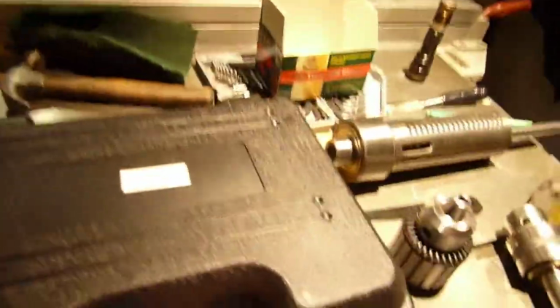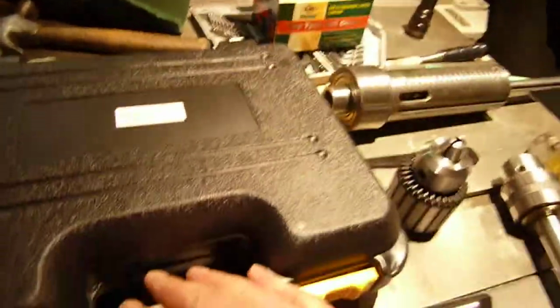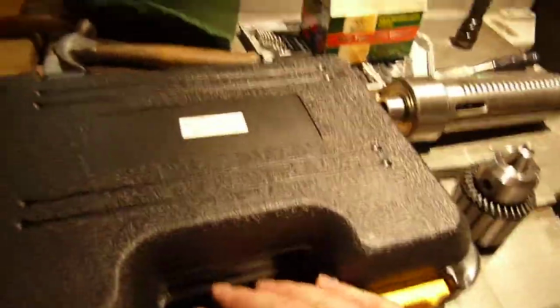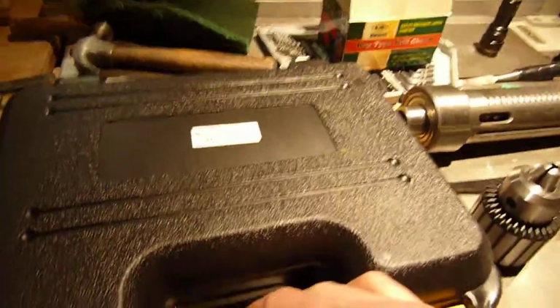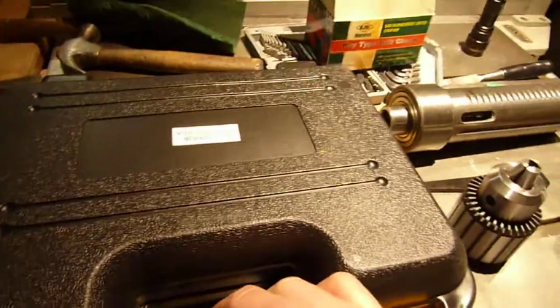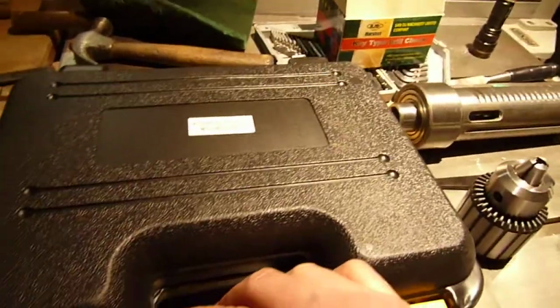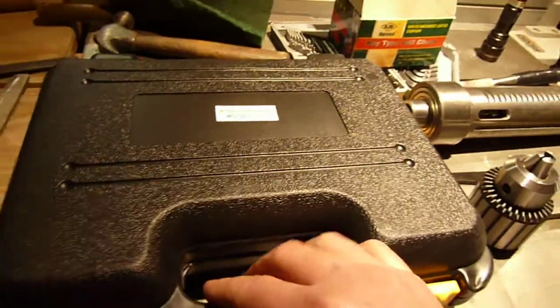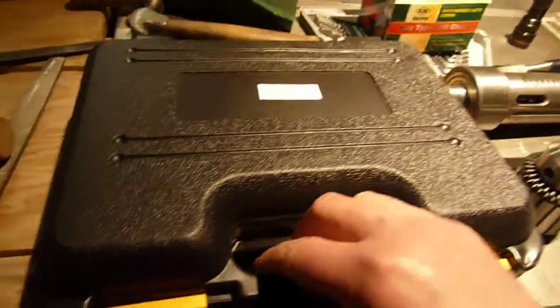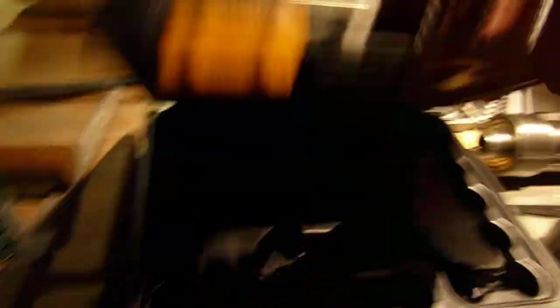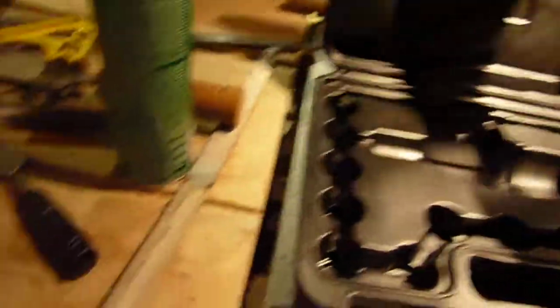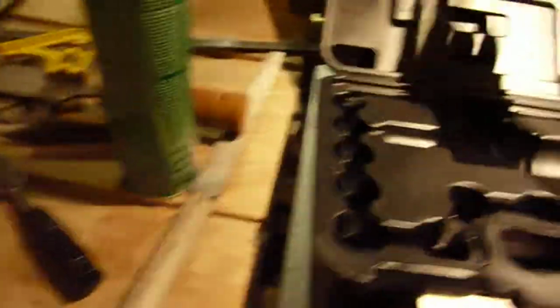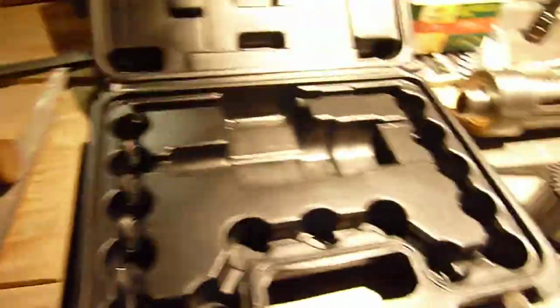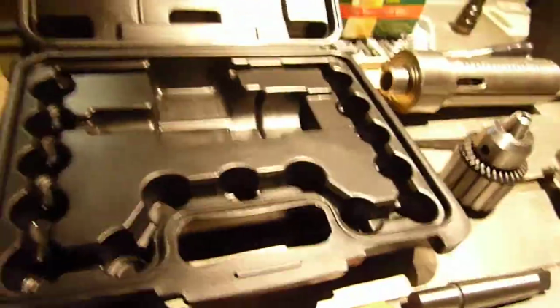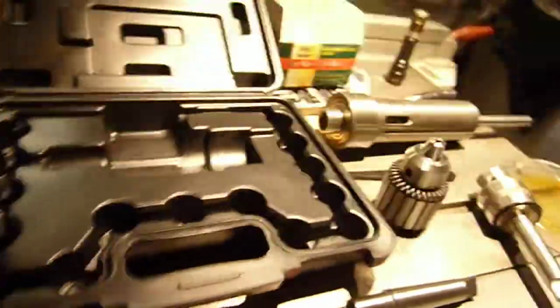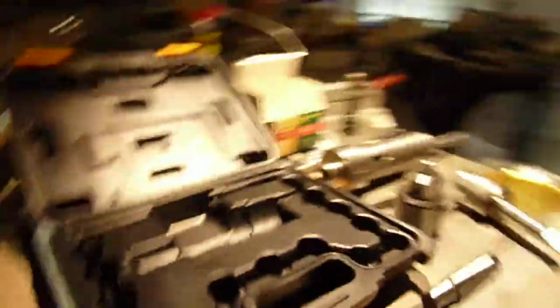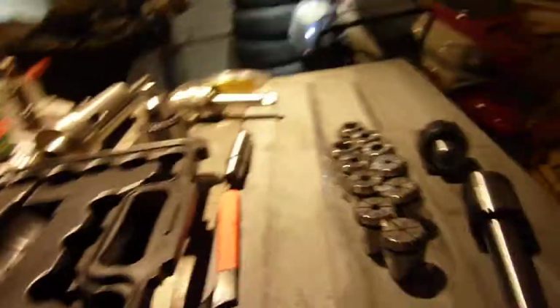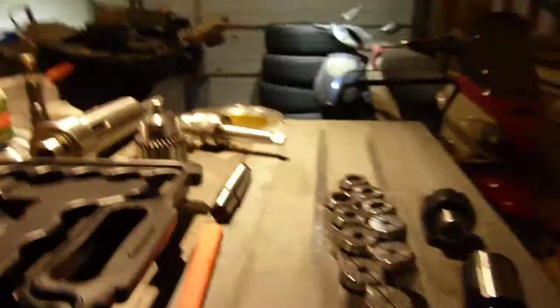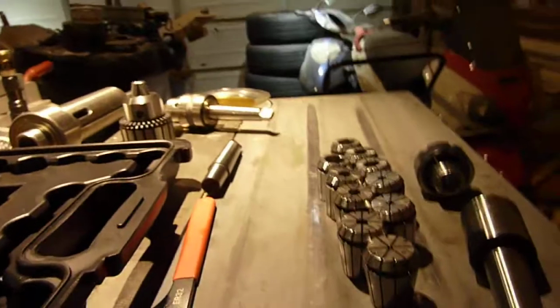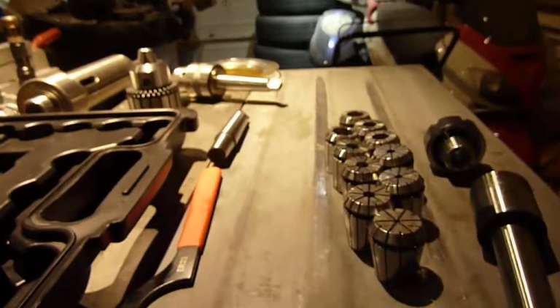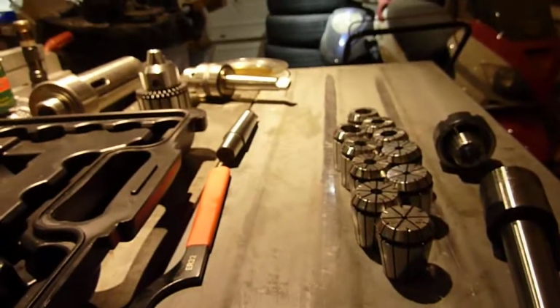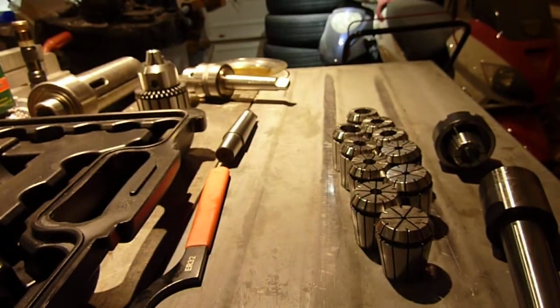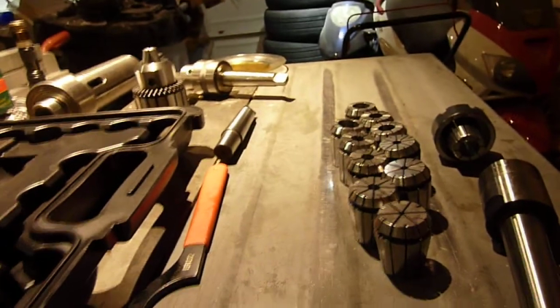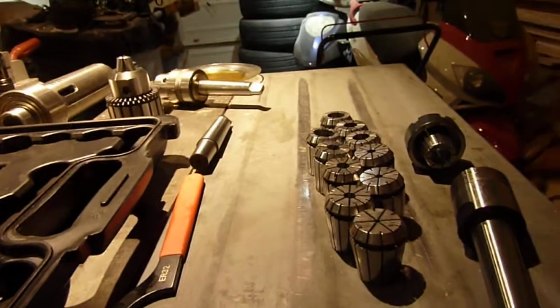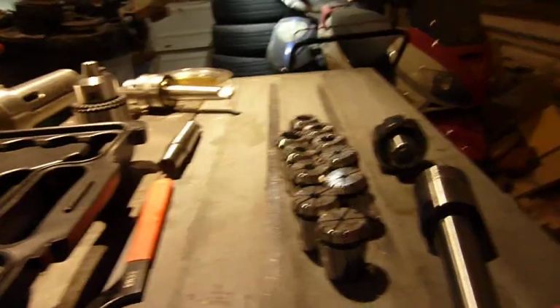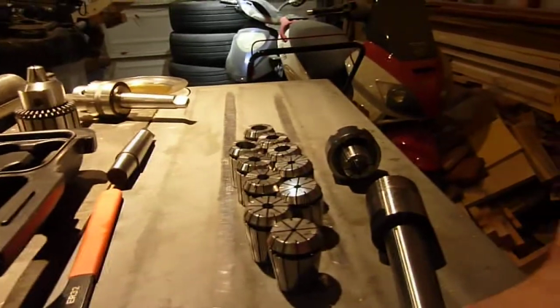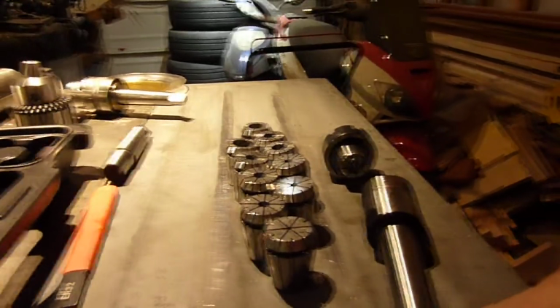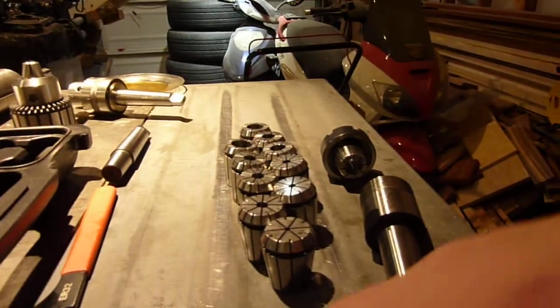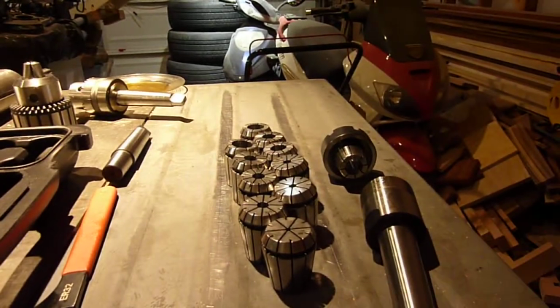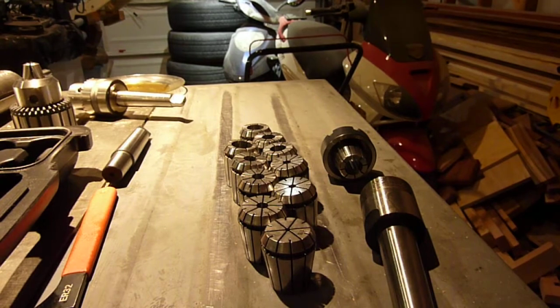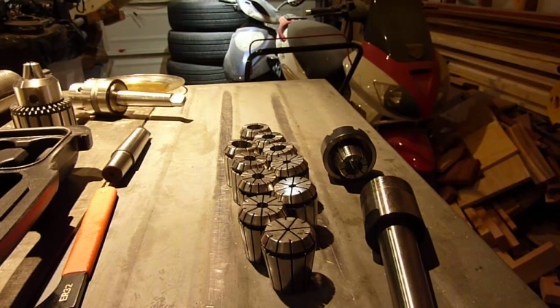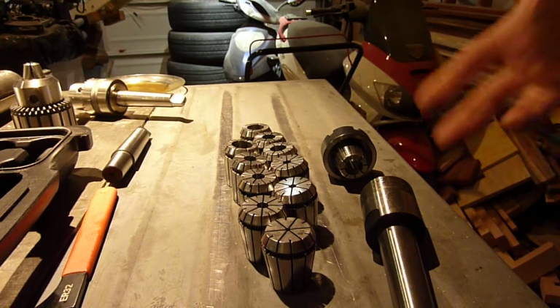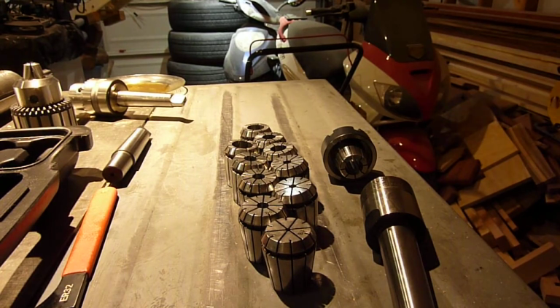The next thing that arrived today is this MT3 to ER32 collet kit that came in the mail. Your typical blow-mold case out of China — I'm not expecting super good quality. But hey, I'm also machining on a drill press, so I guess that's really not to be expected.